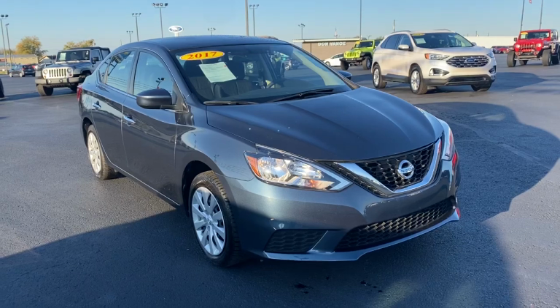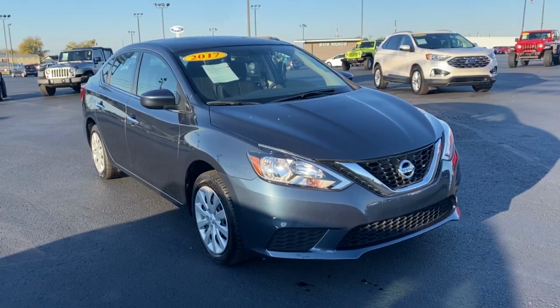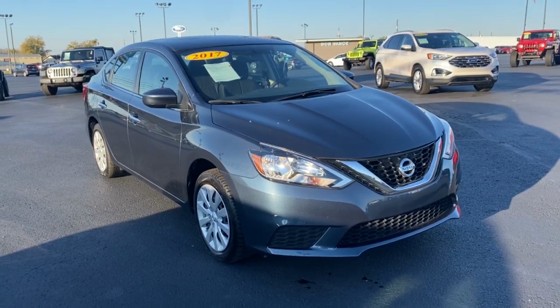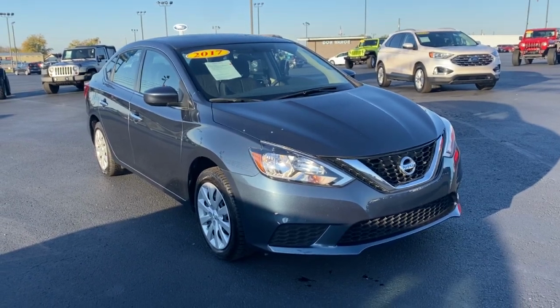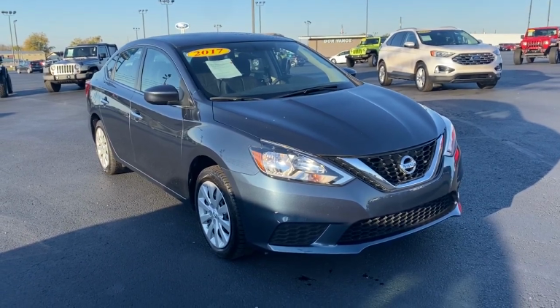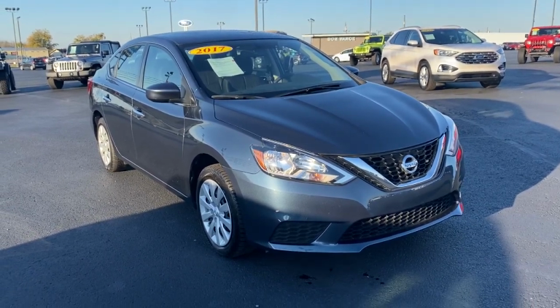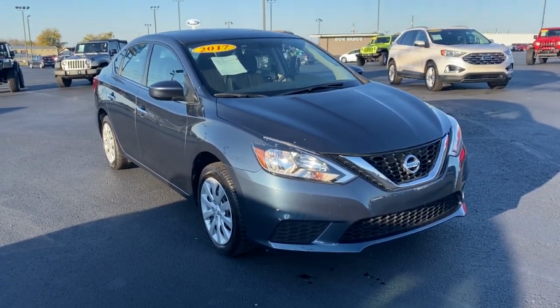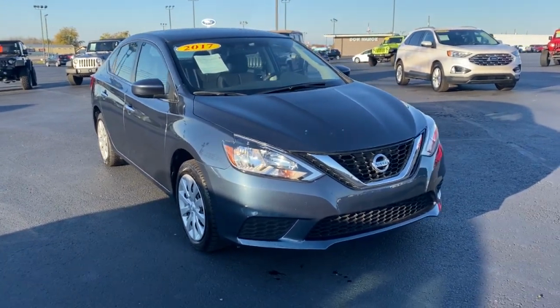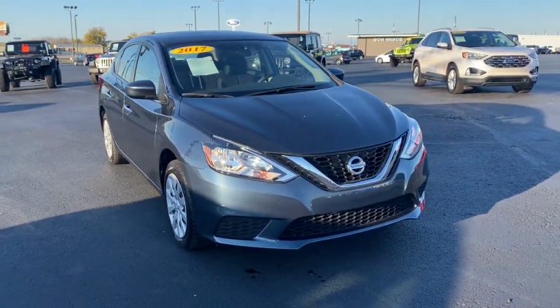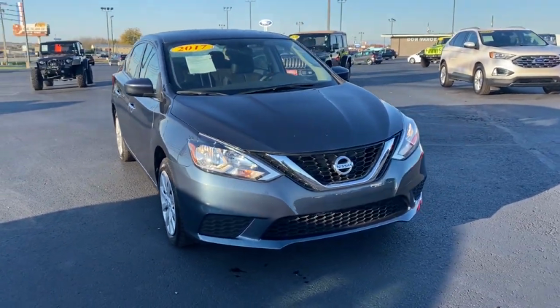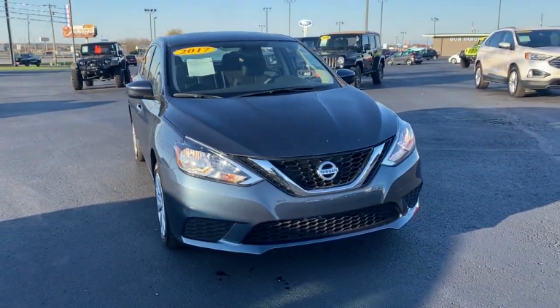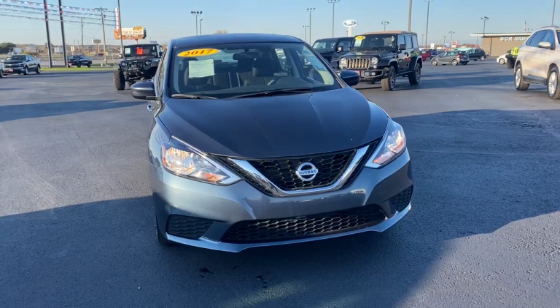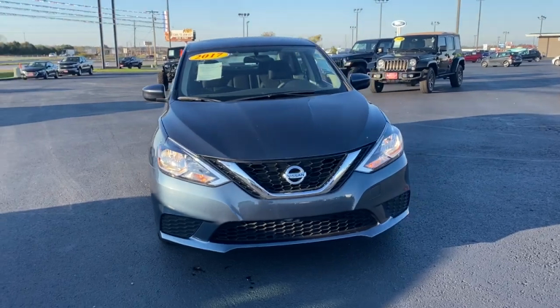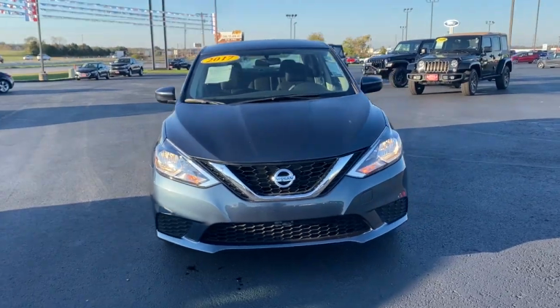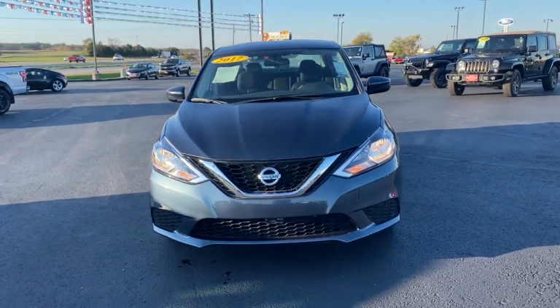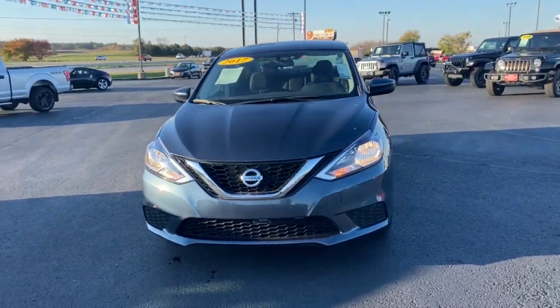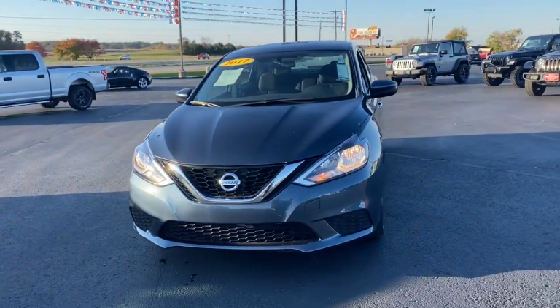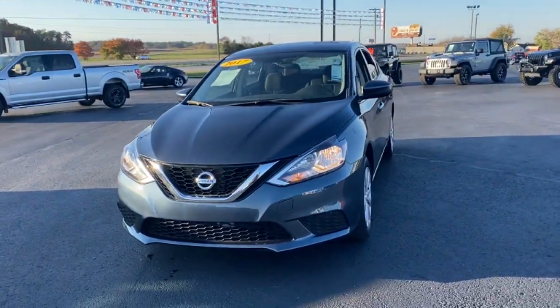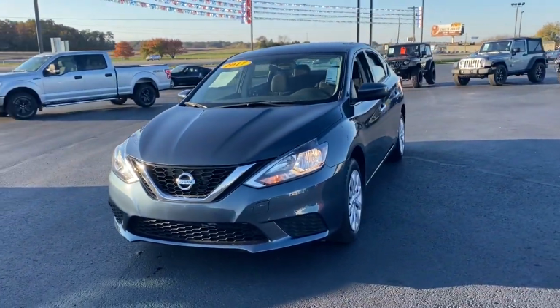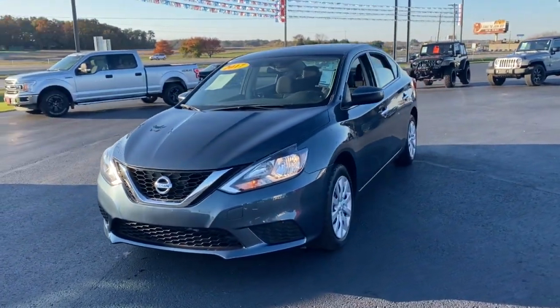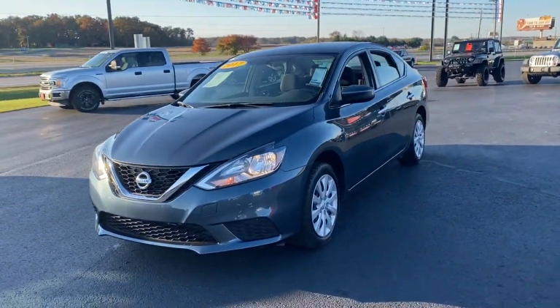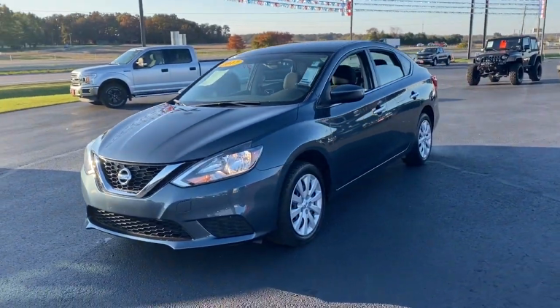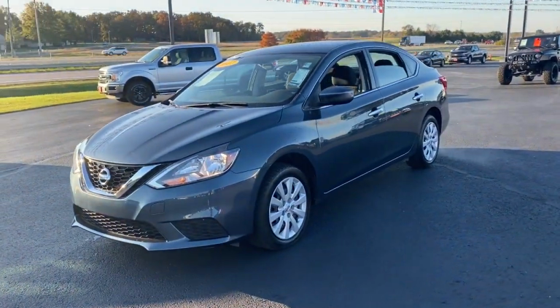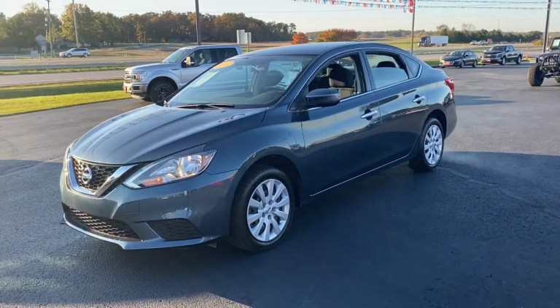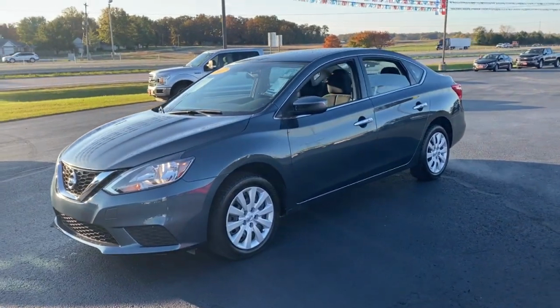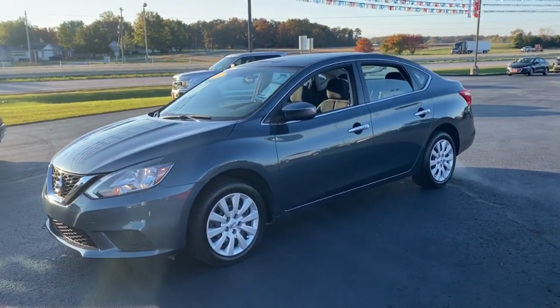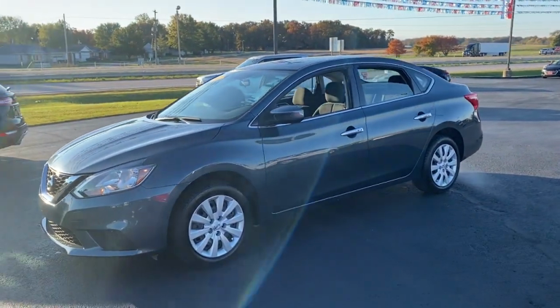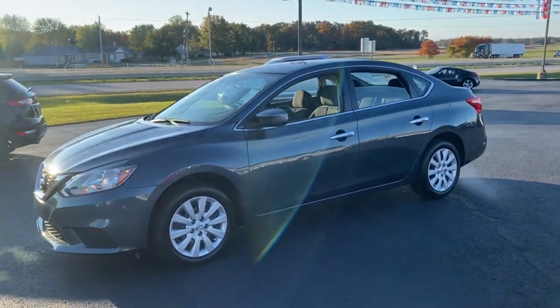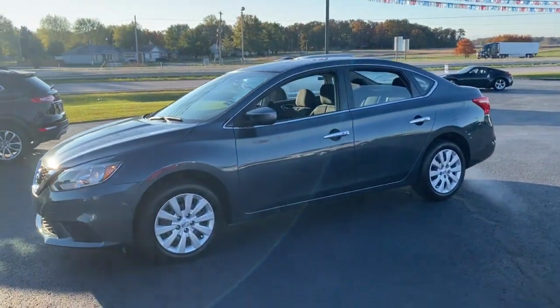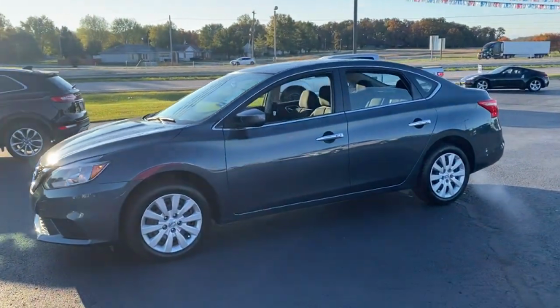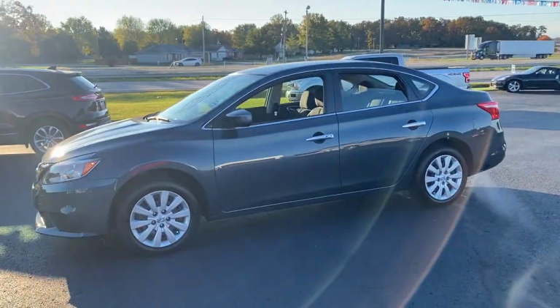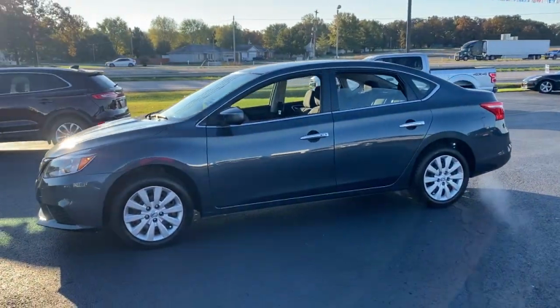Enjoy the view of this 2017 Nissan Sentra. With less than 20,000 miles on the odometer, this vehicle provides excellent value. Comfort, convenience, safety and fun are all yours in the sleek and spirited Sentra.